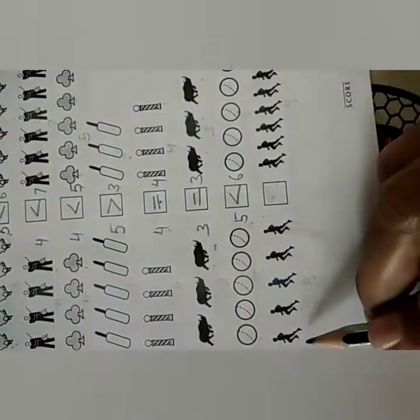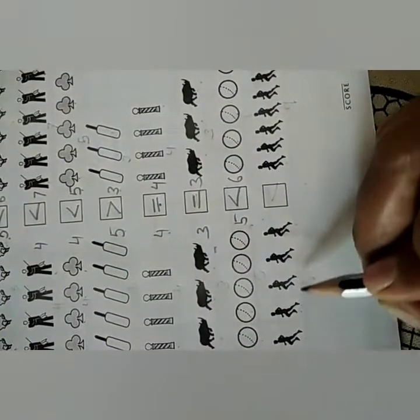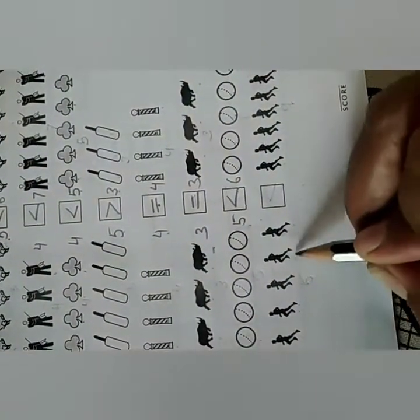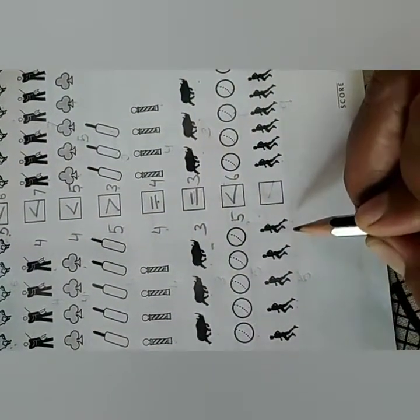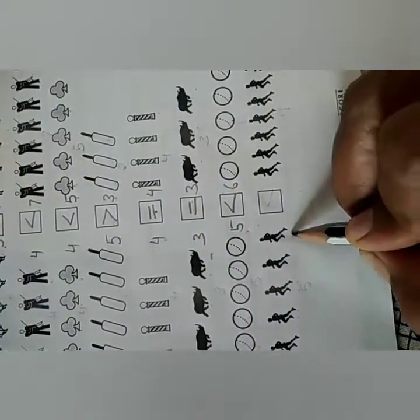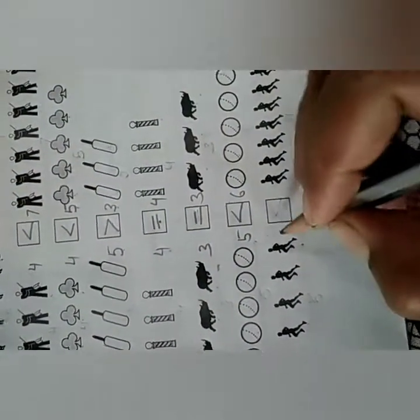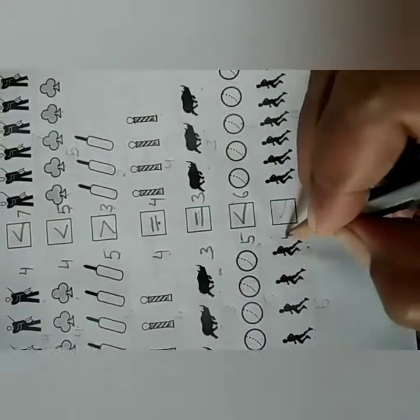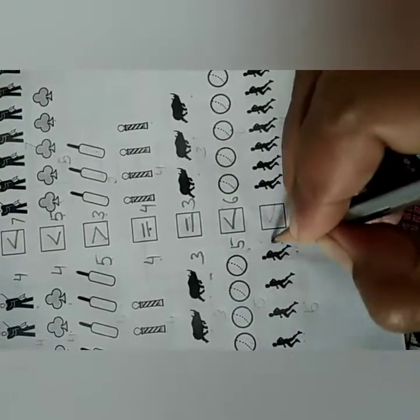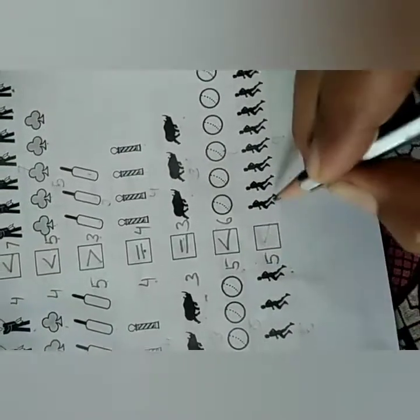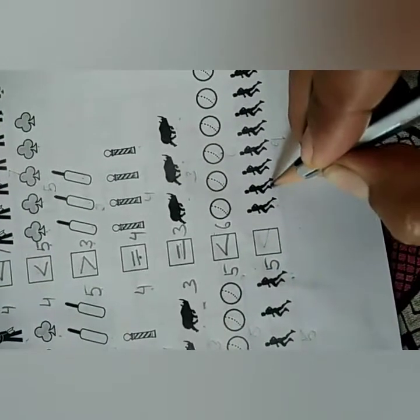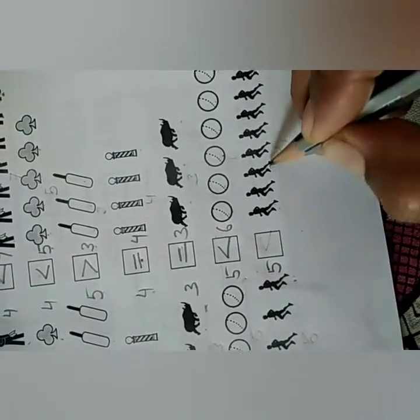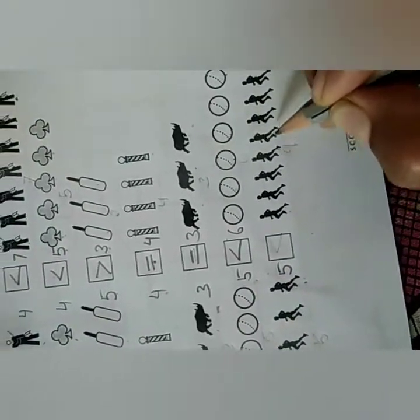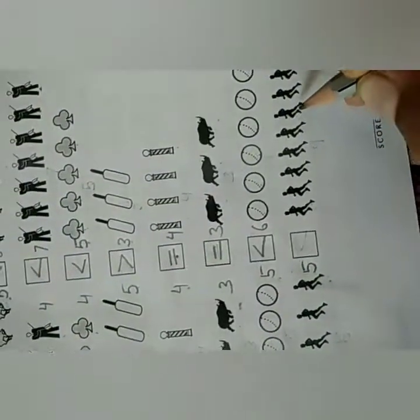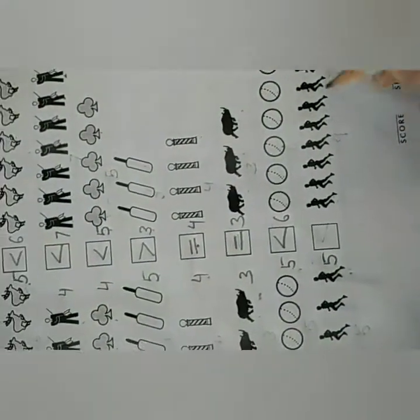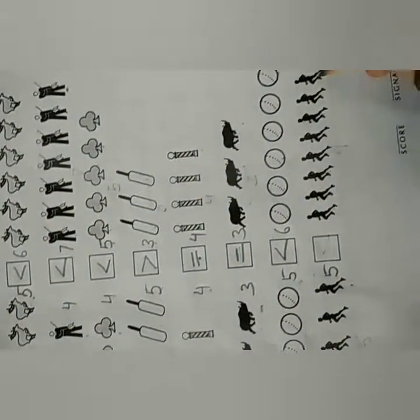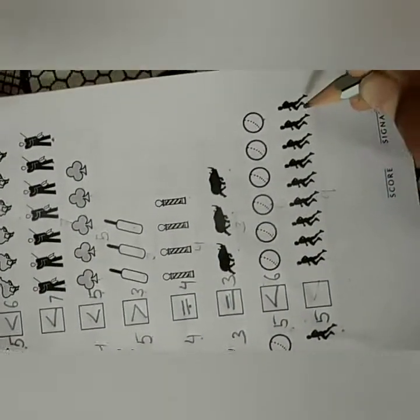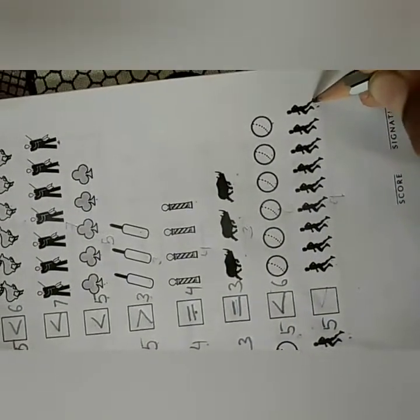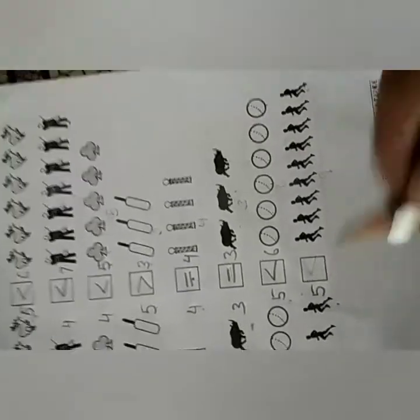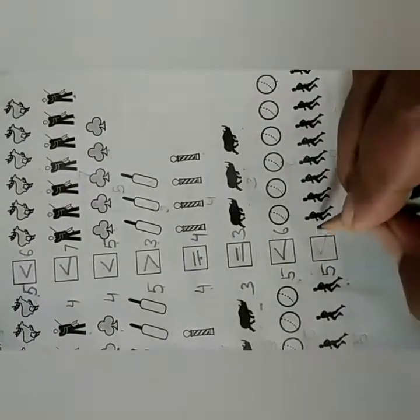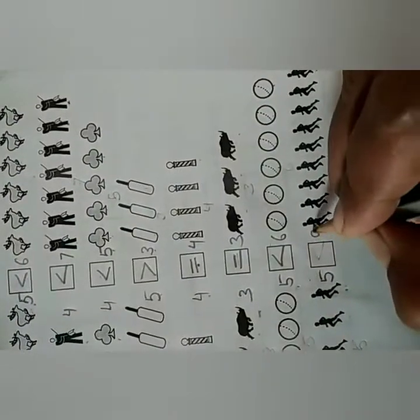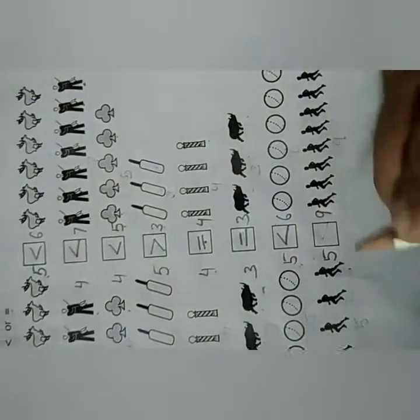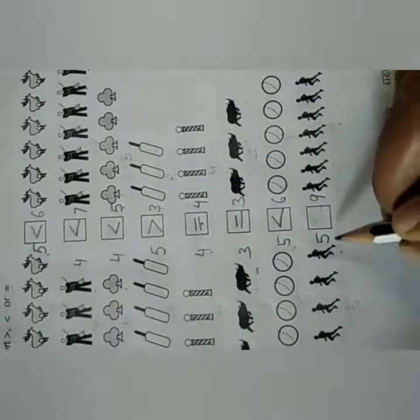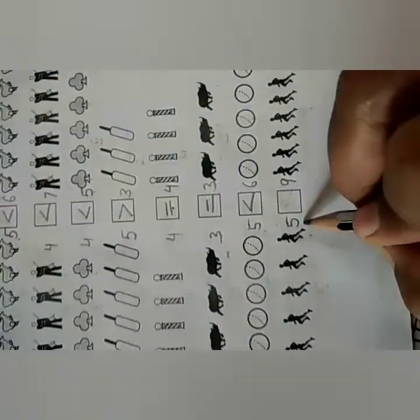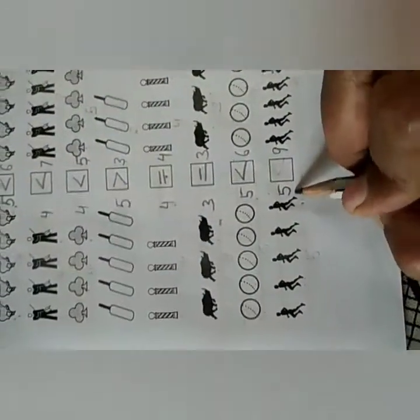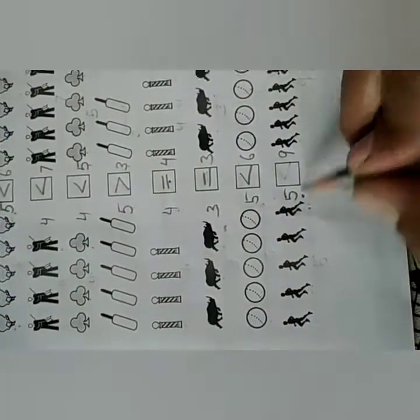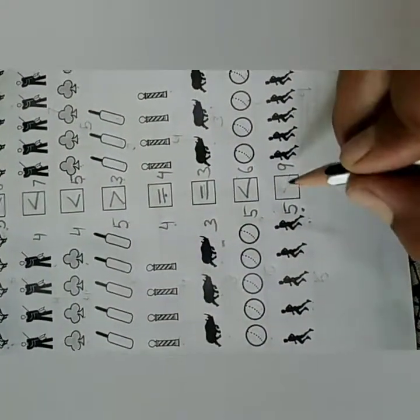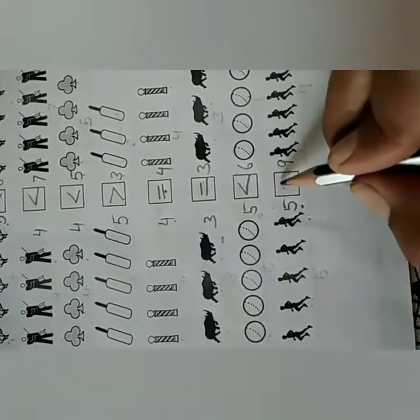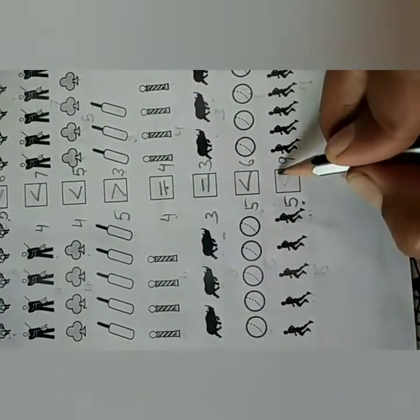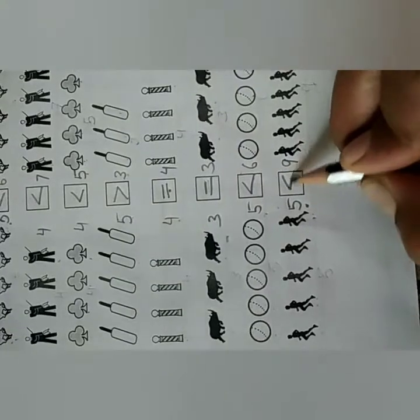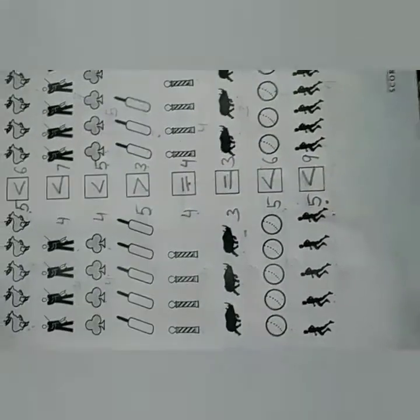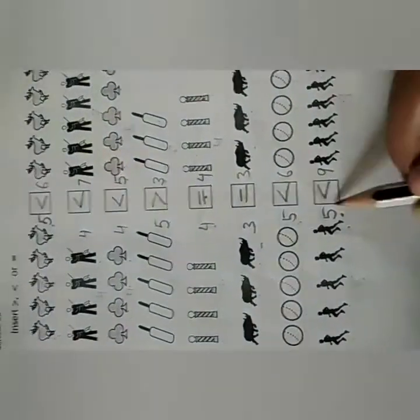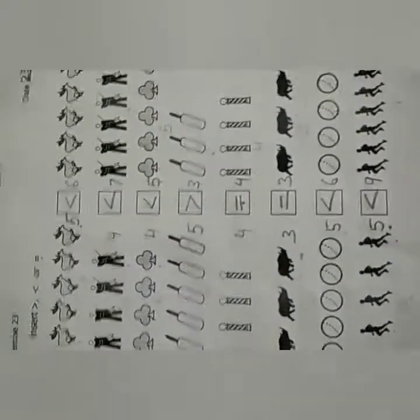Next: here 1, 2, 3, 4, 5 — write 5 here. Then count: 1, 2, 3, 4, 5, 6, 7, 8, 9 — write 9 here. So 5 is less than 9. Yes, less than 9. So put this sign. I hope you all have understood.